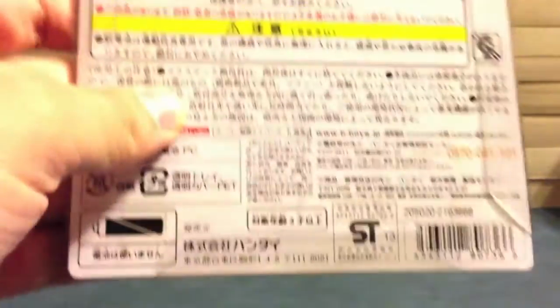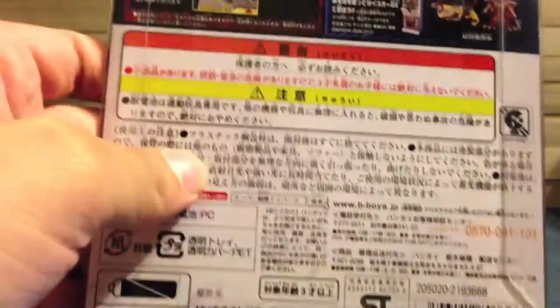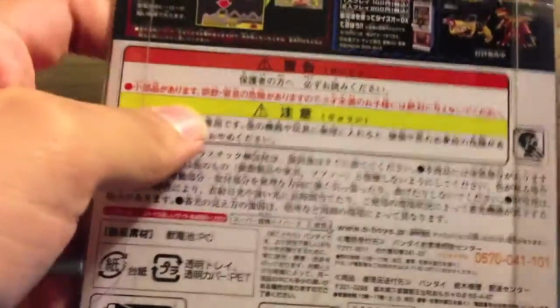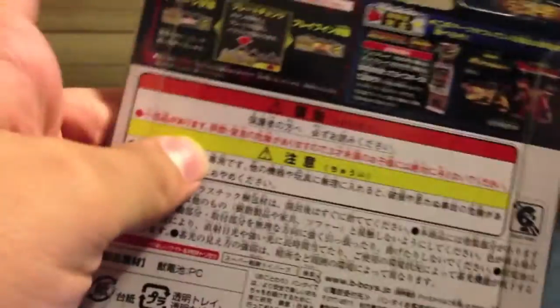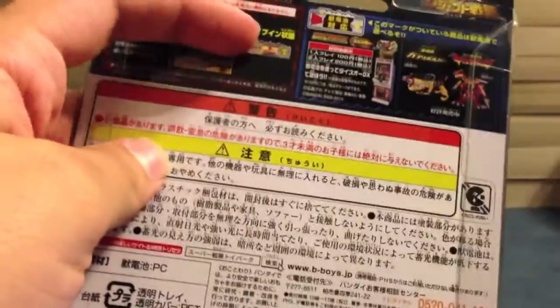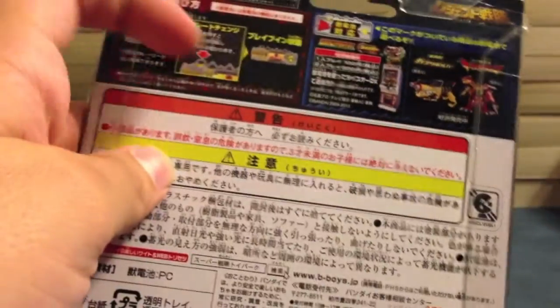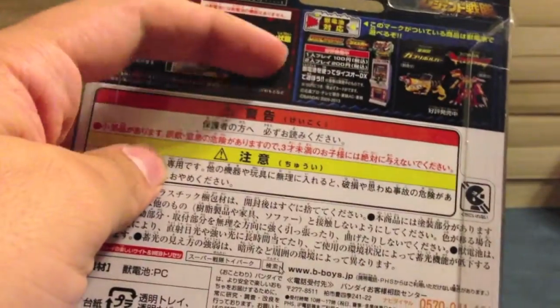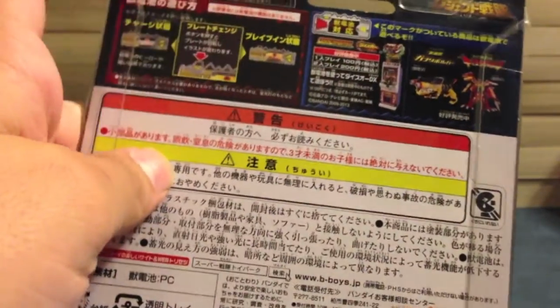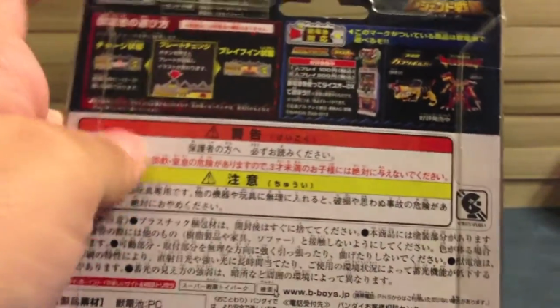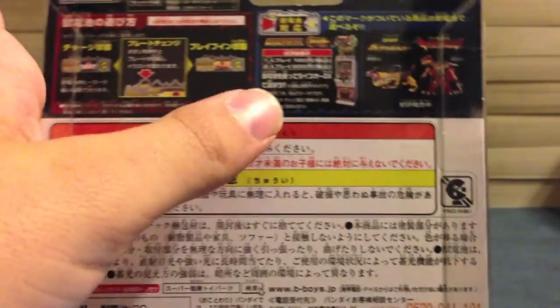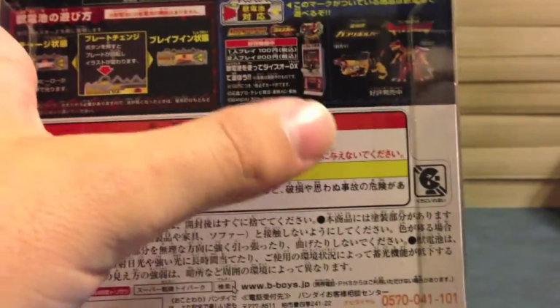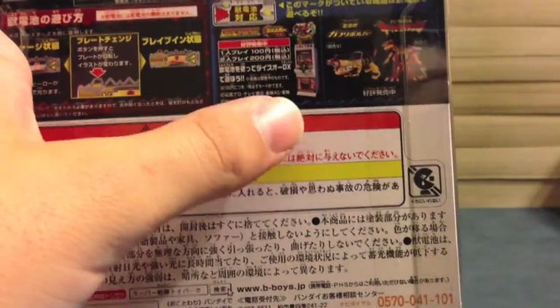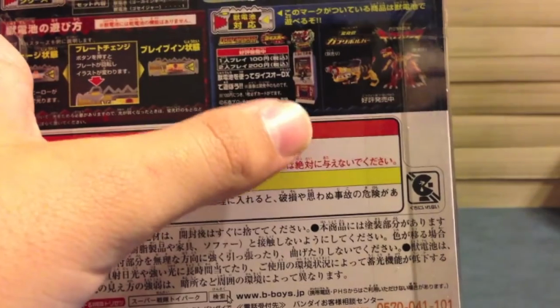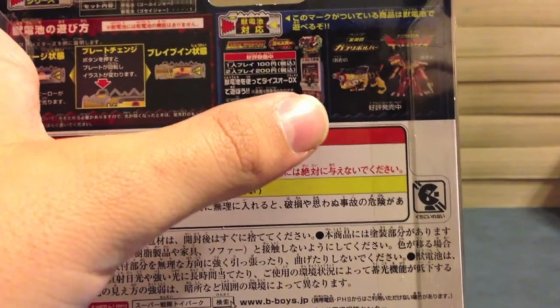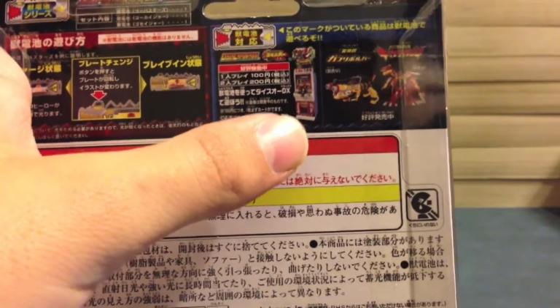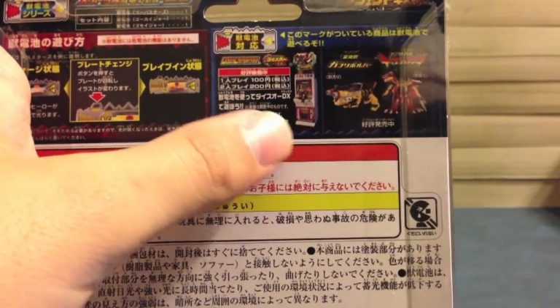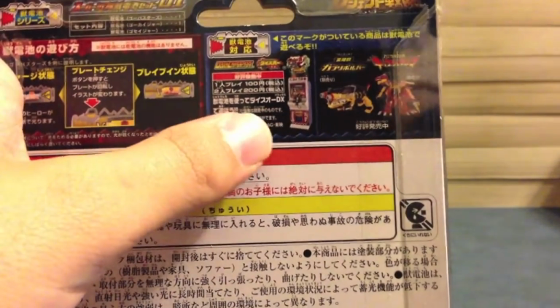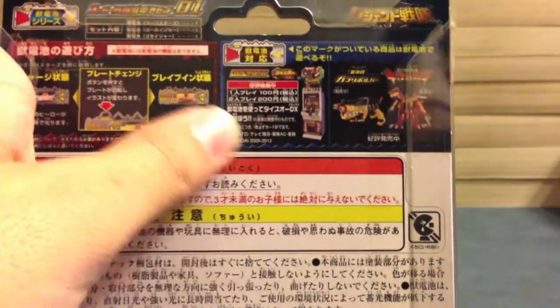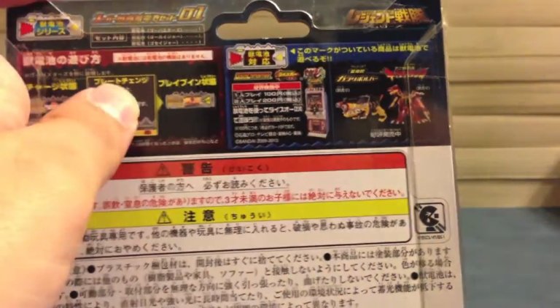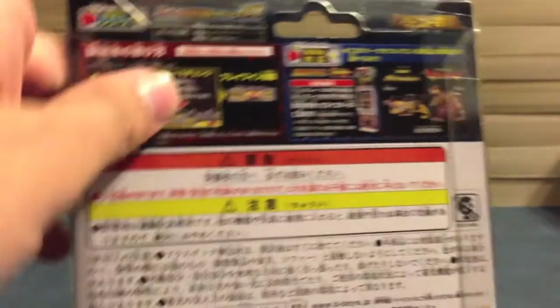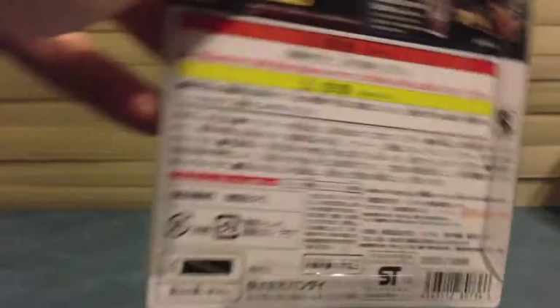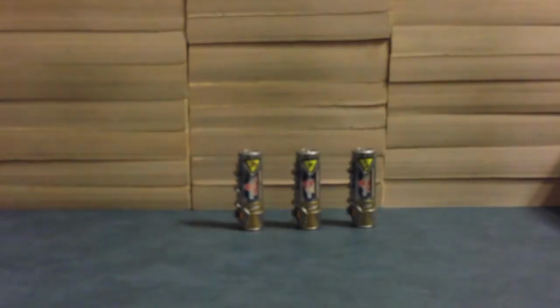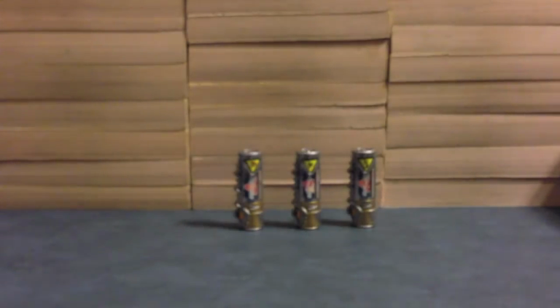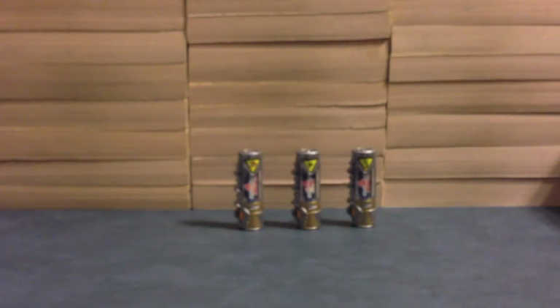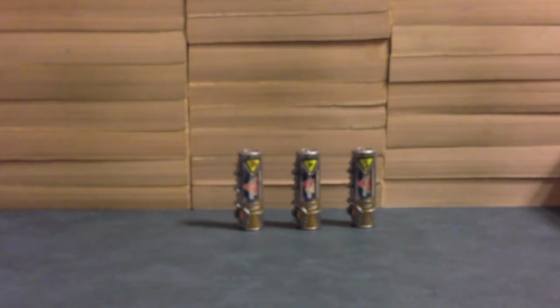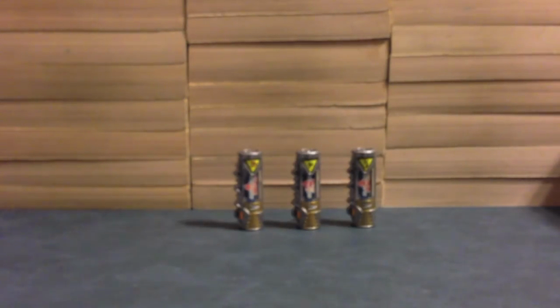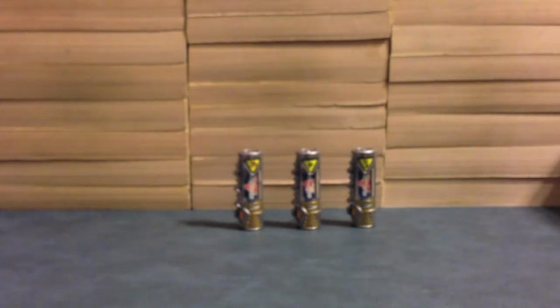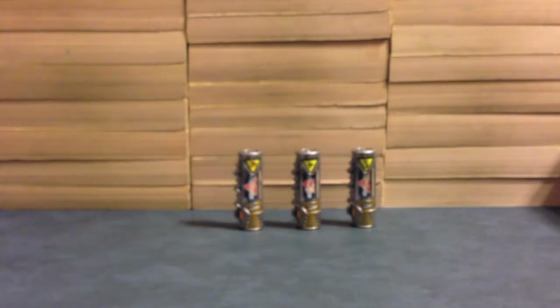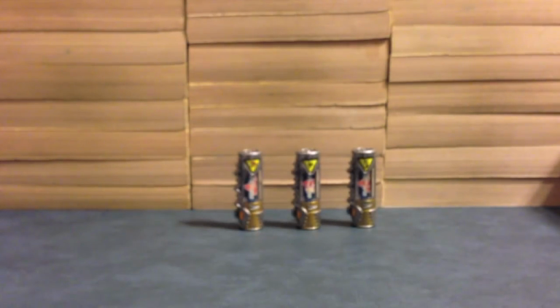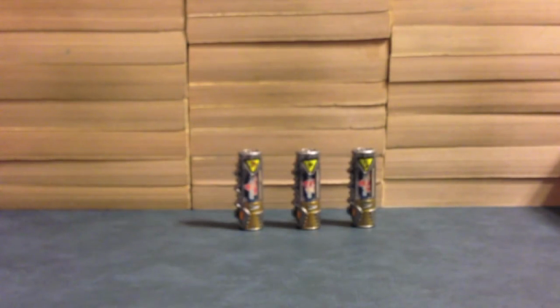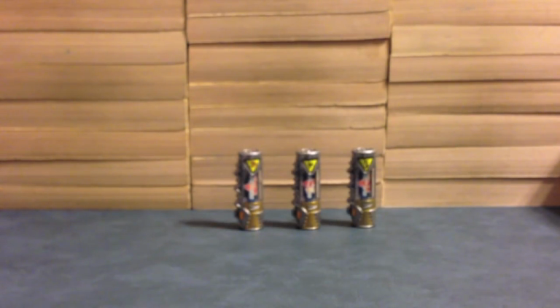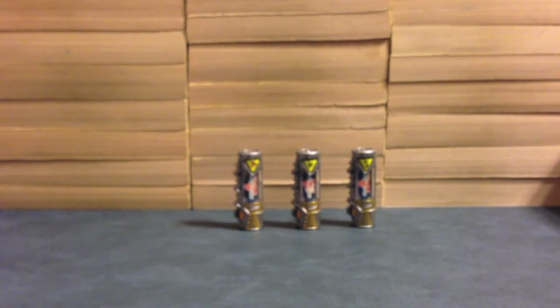You can push the button and flip them around, and it works with your Kyoryuger and your Gabu Revolver. So let's get right down to it — we'll take a look at all three batteries and then use them with the toys.